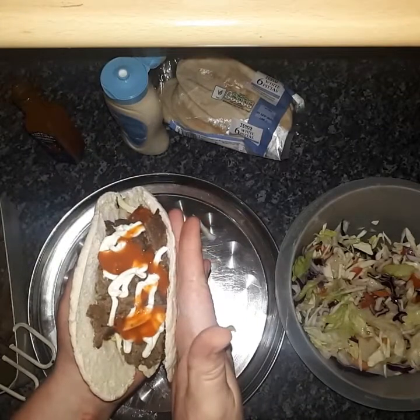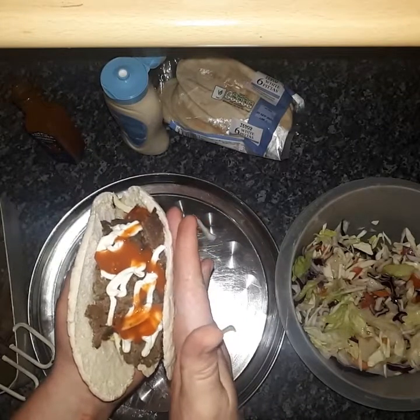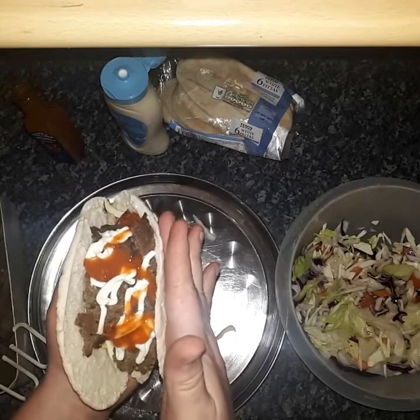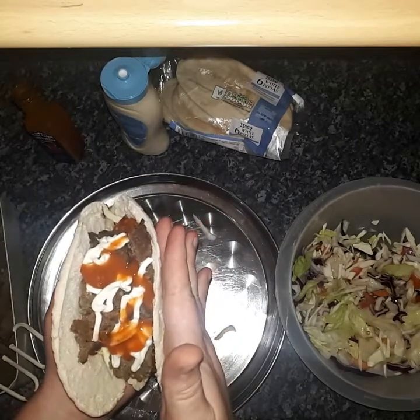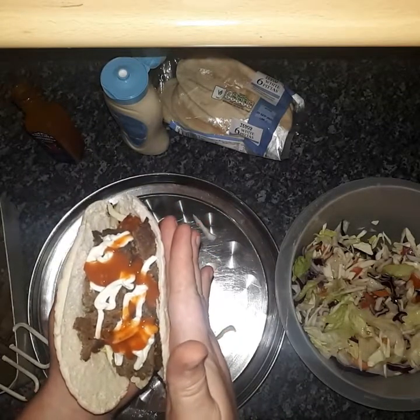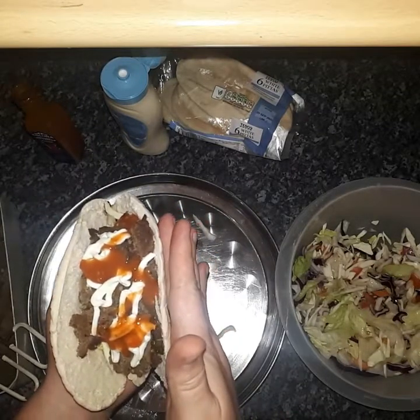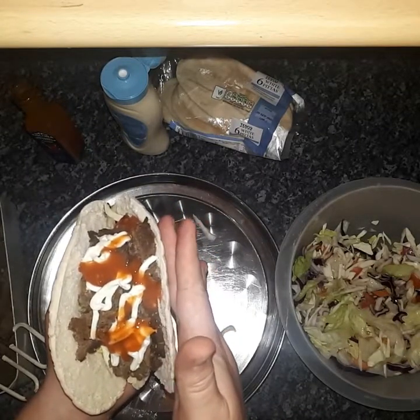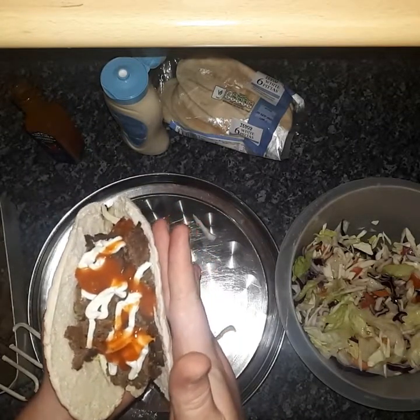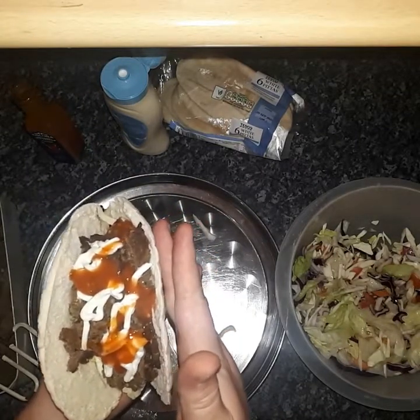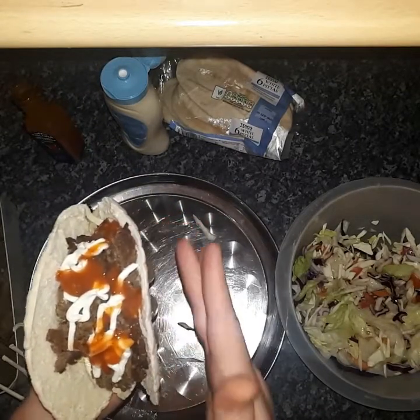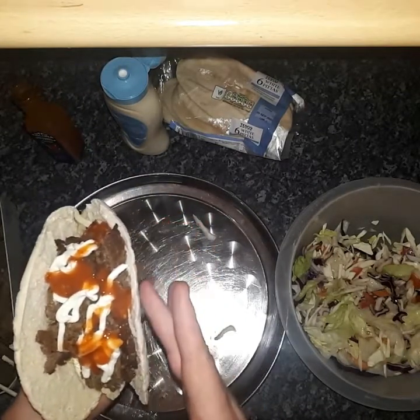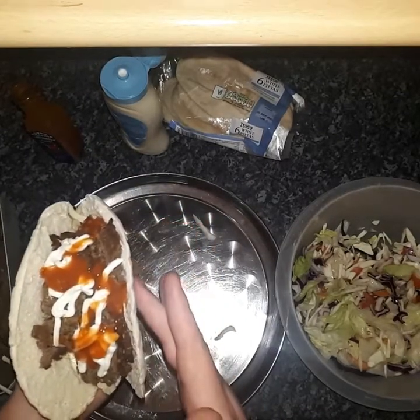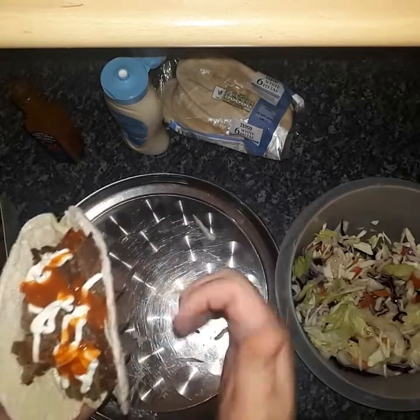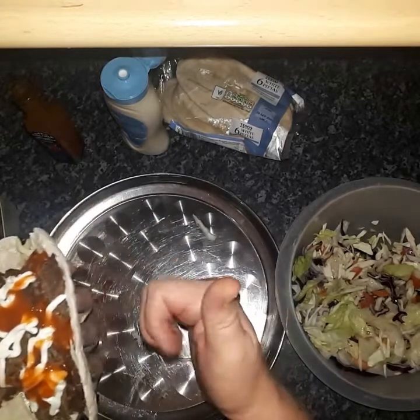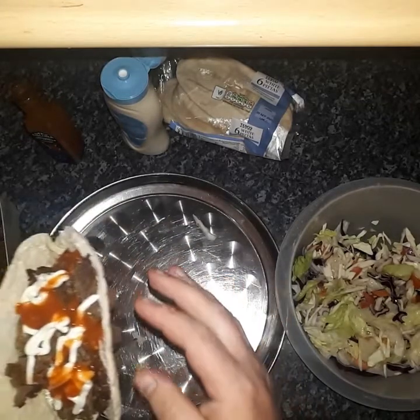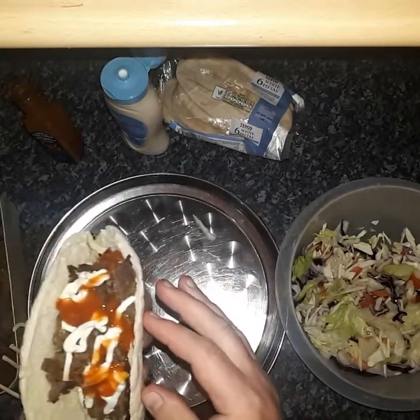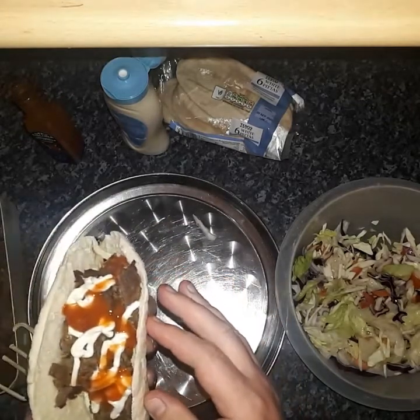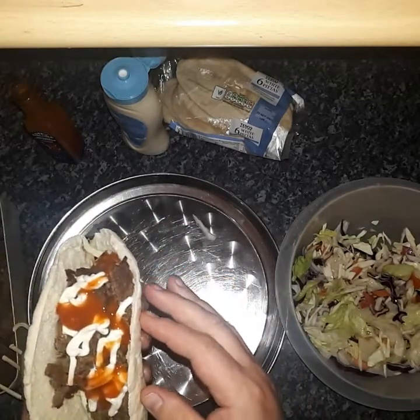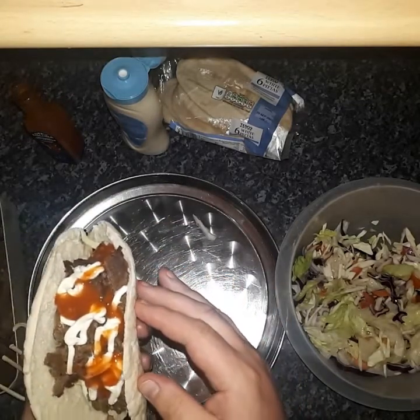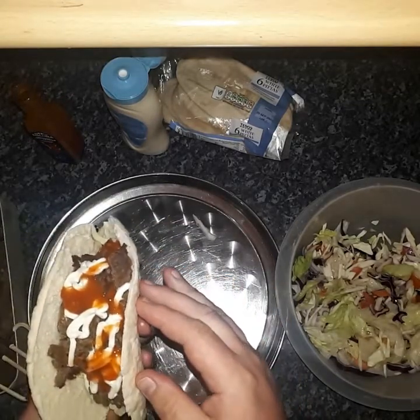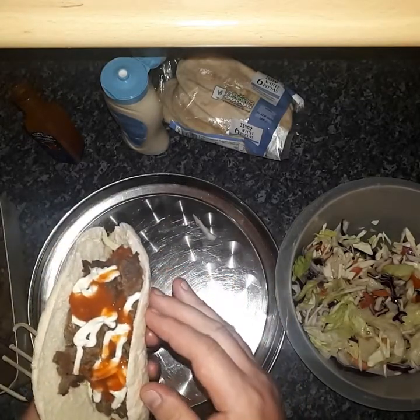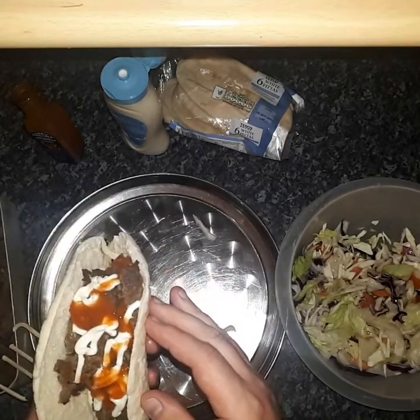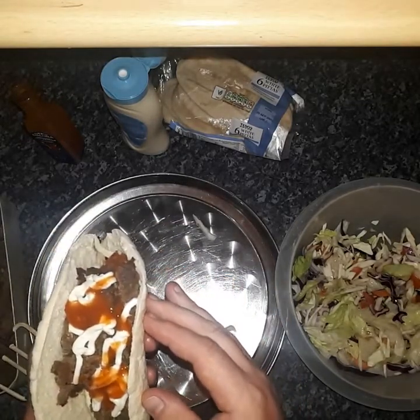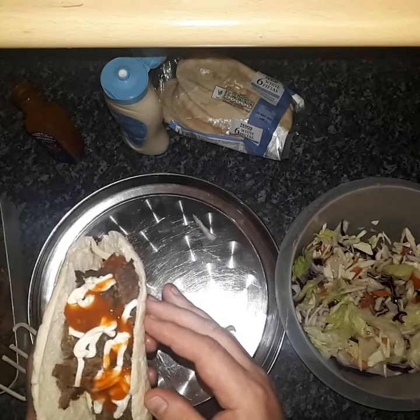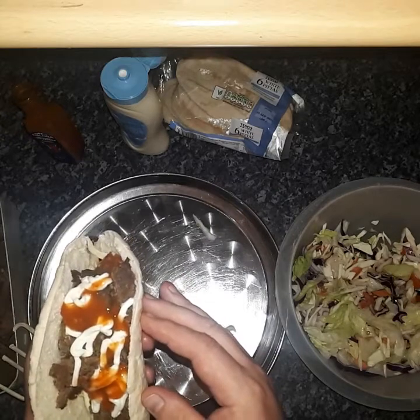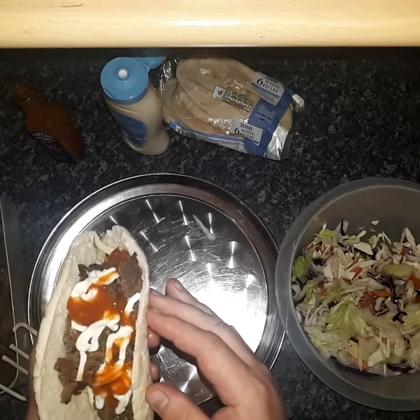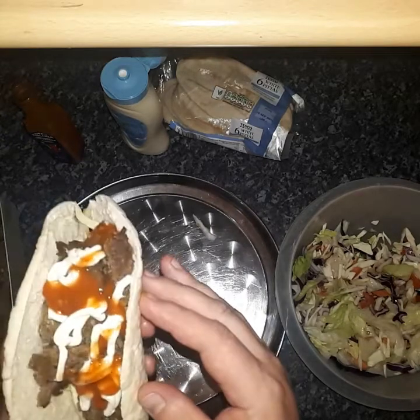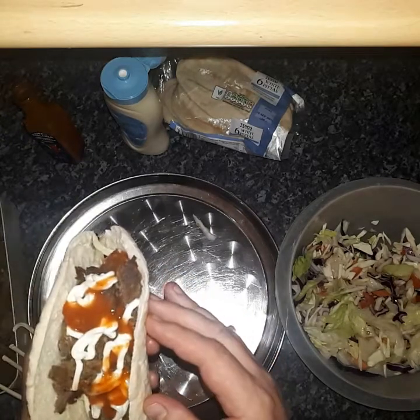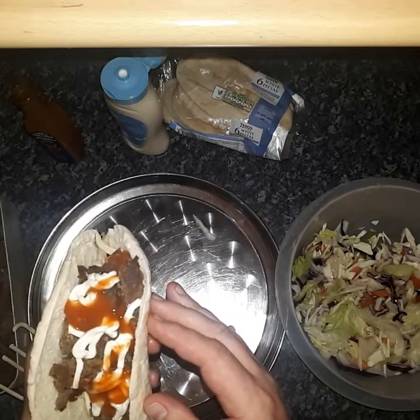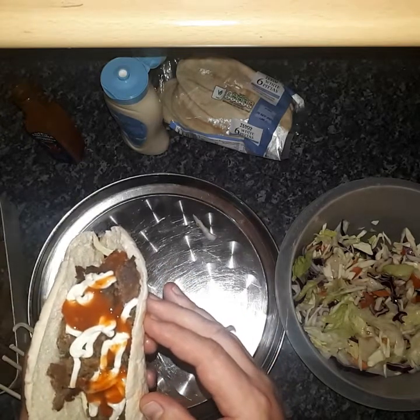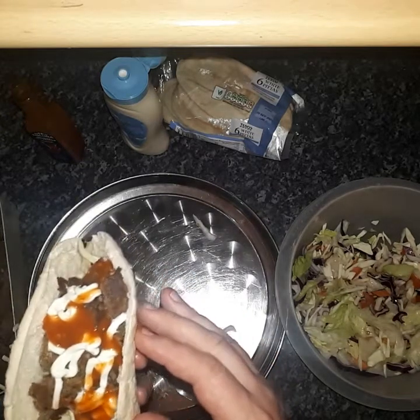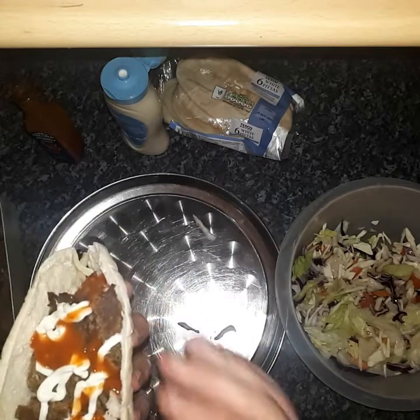And there you have it — the Donner kebab. Very nice! If you've liked this video, give me a thumbs up — even better, click subscribe, it would mean the world to me. I'll catch you on the next video. Catch you later everyone!